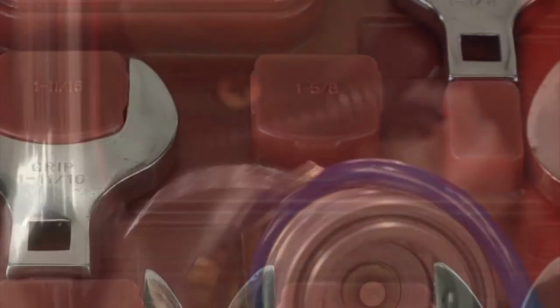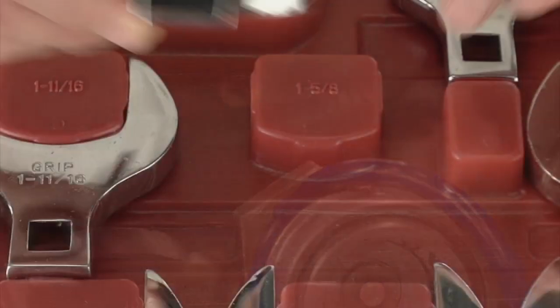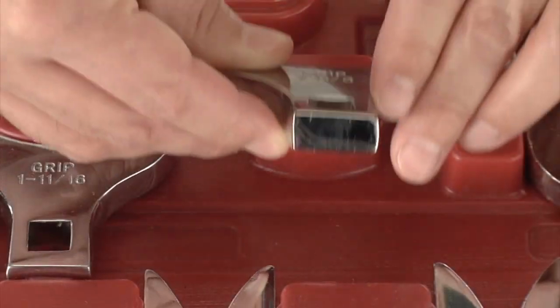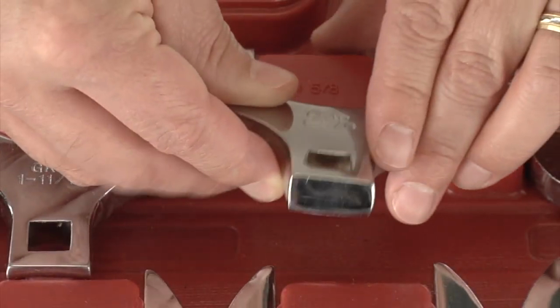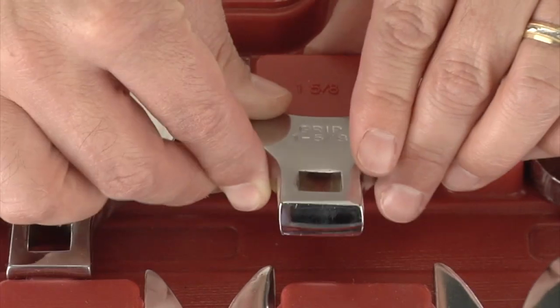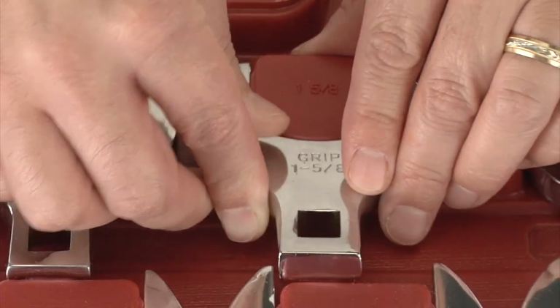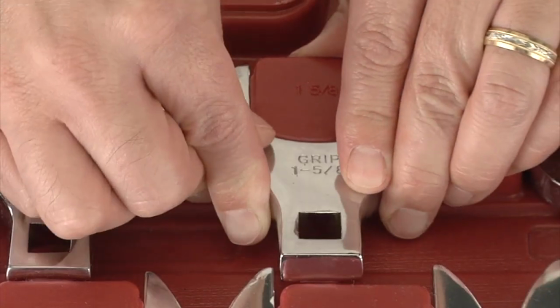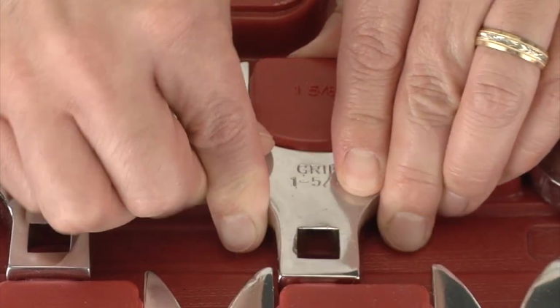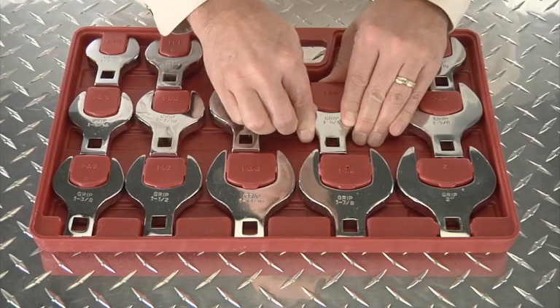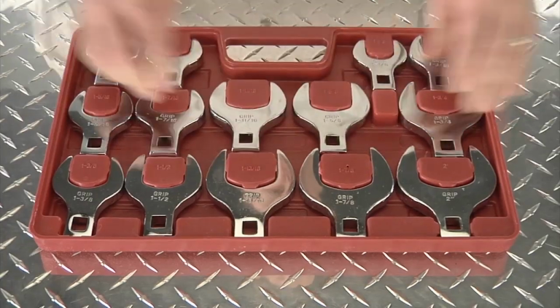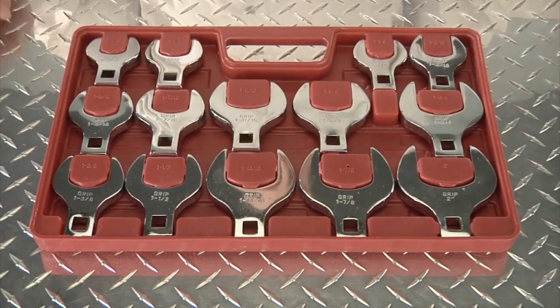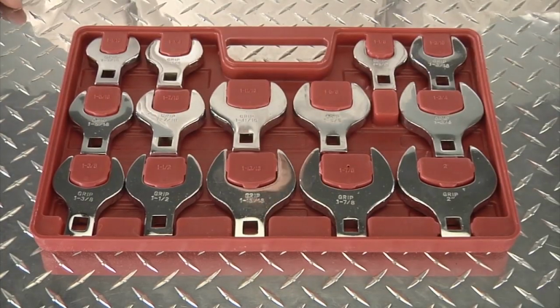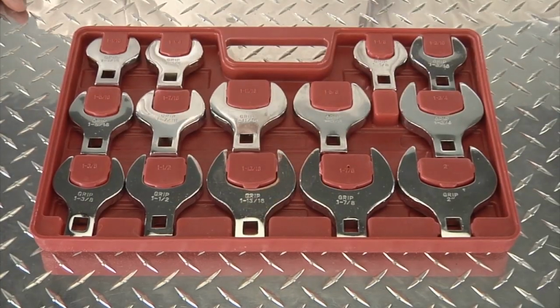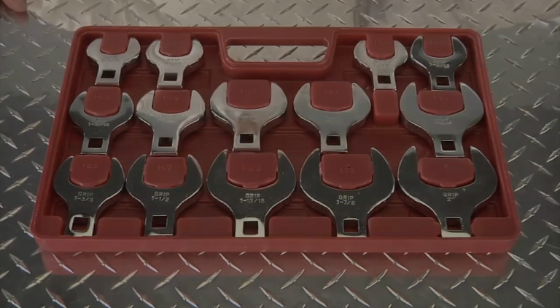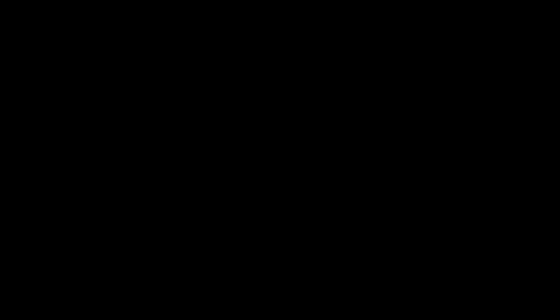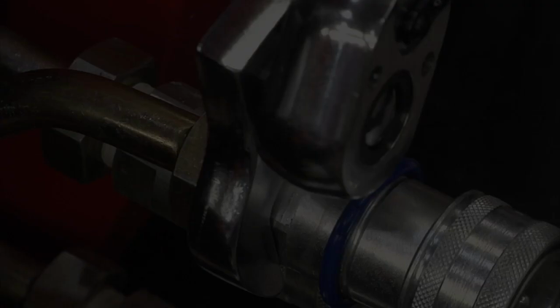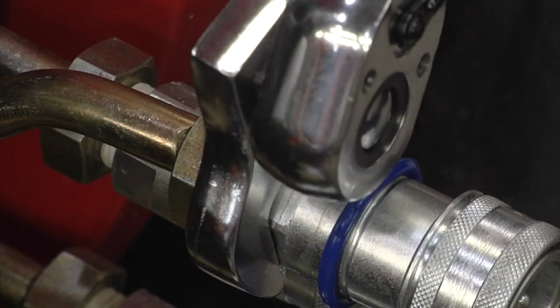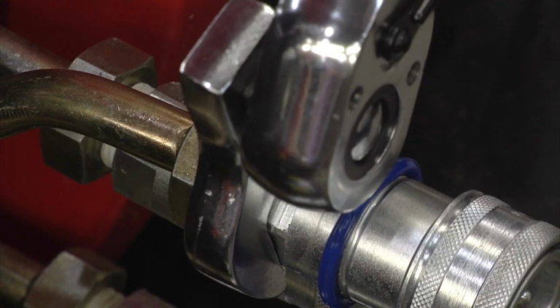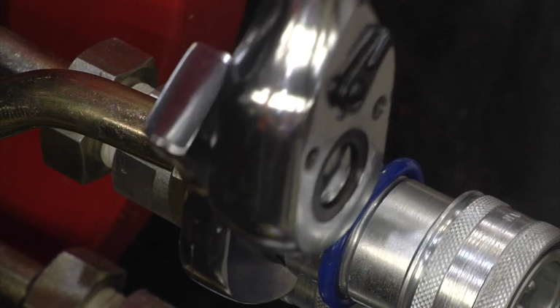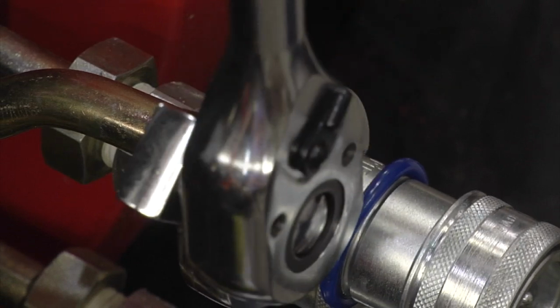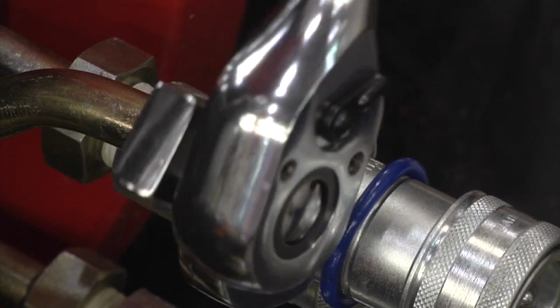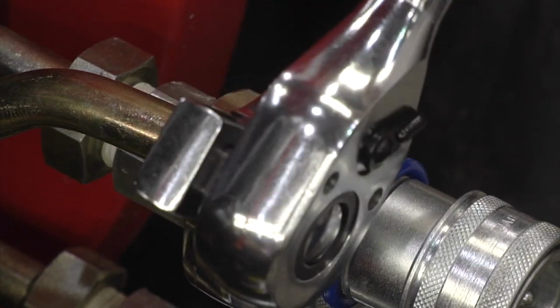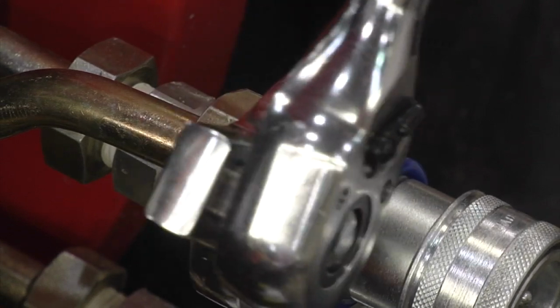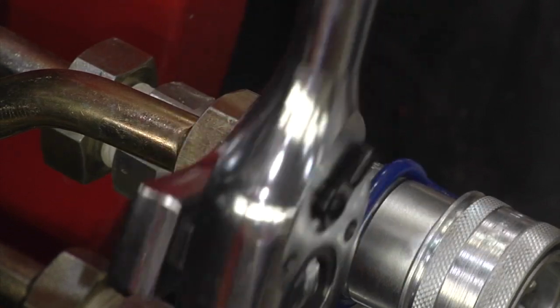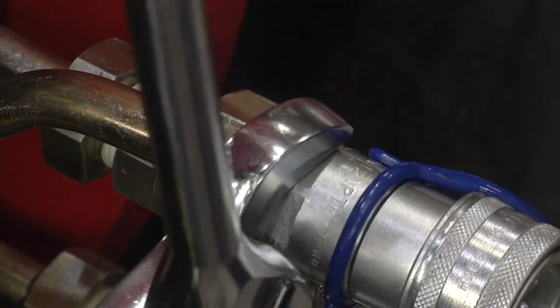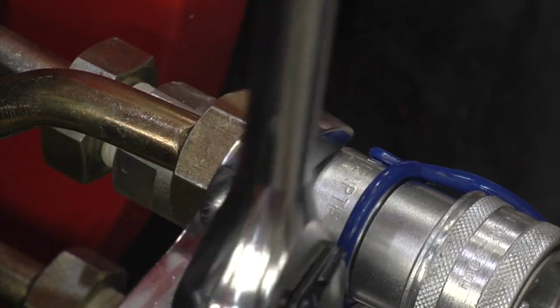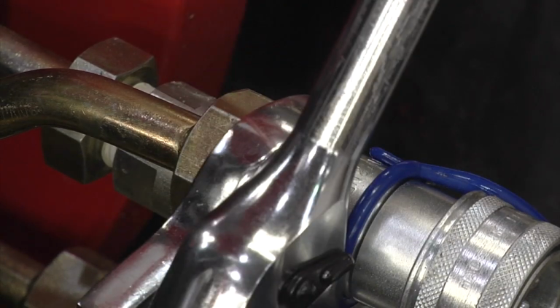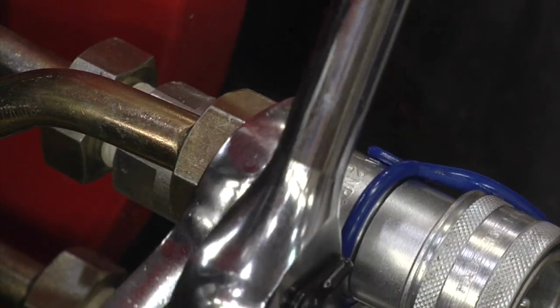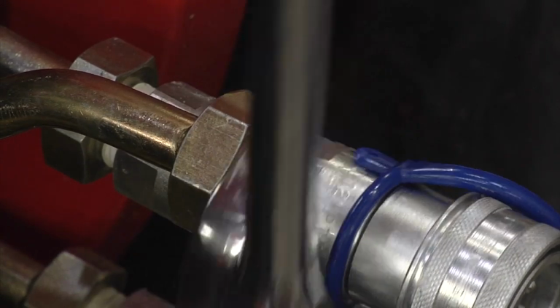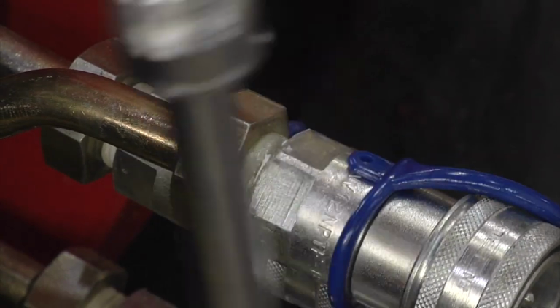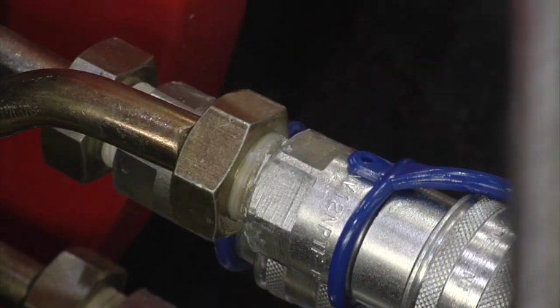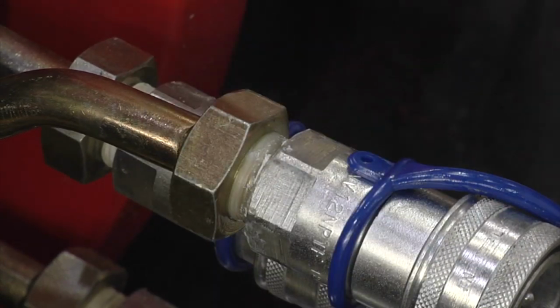Everything comes together in a convenient tray for easy storage. Get into the tightest spots with these jumbo crowfoot wrenches from GripTools.